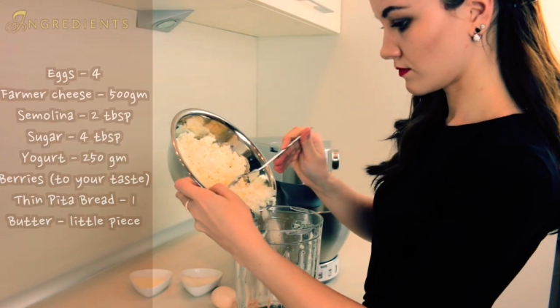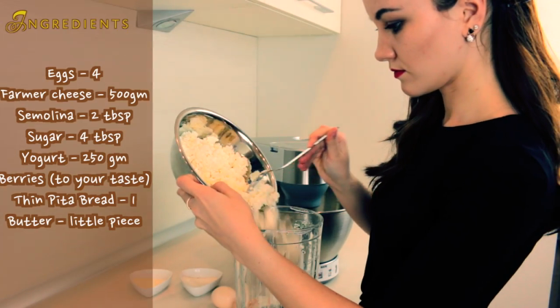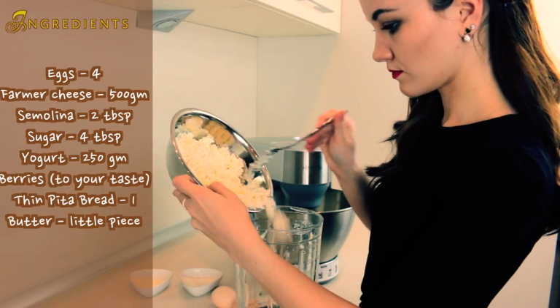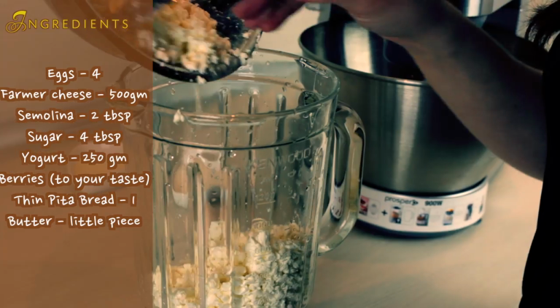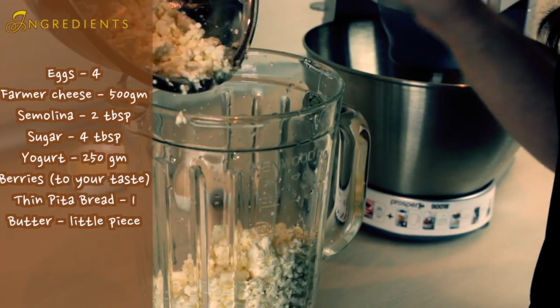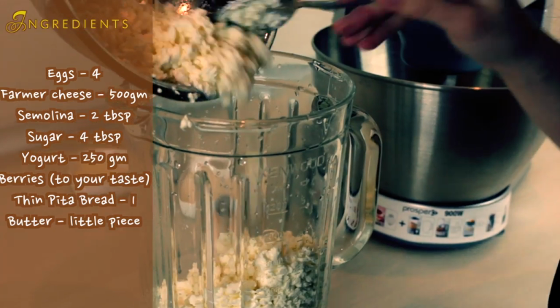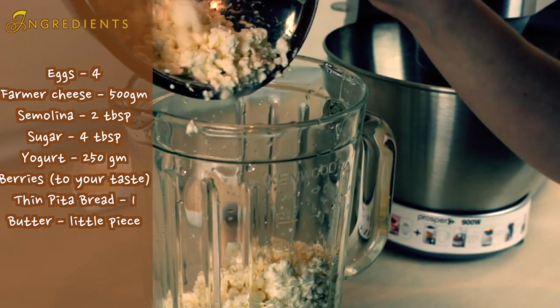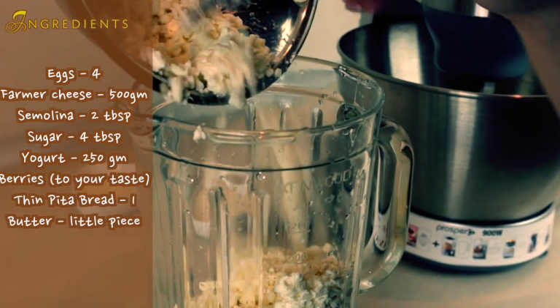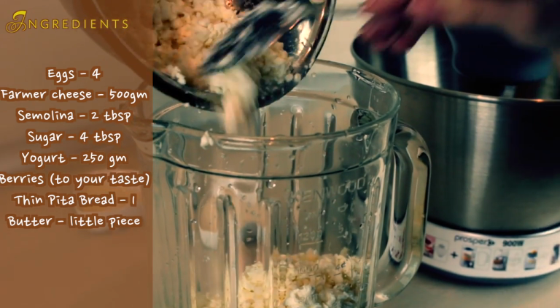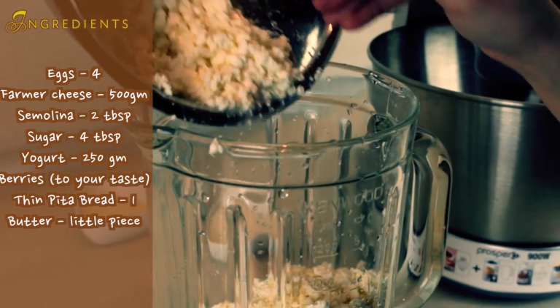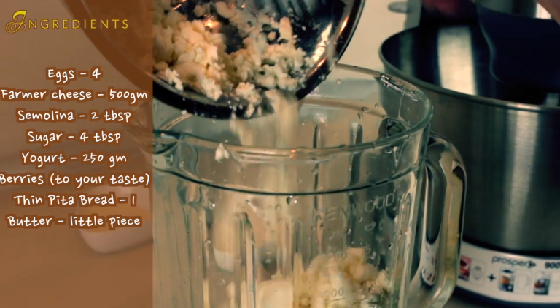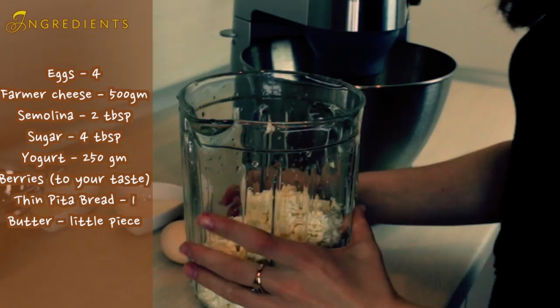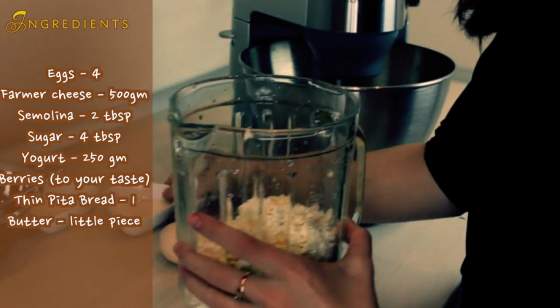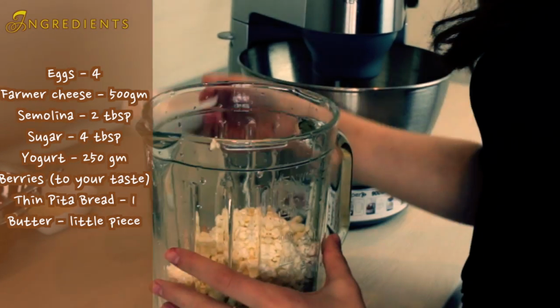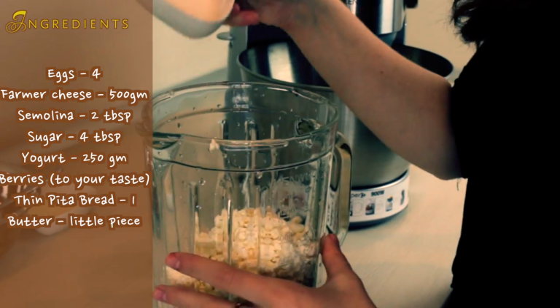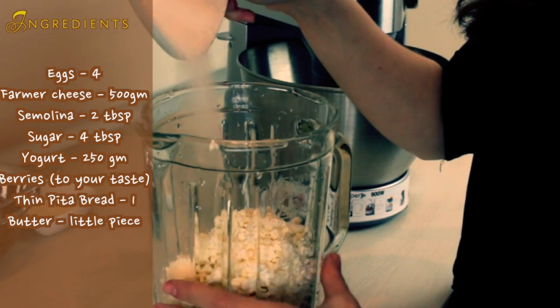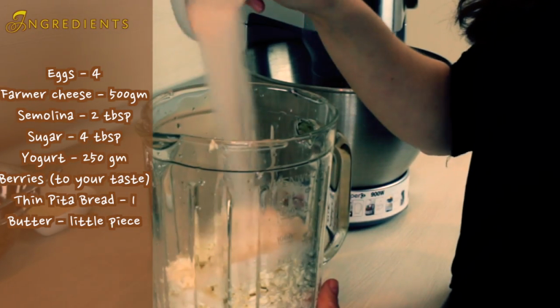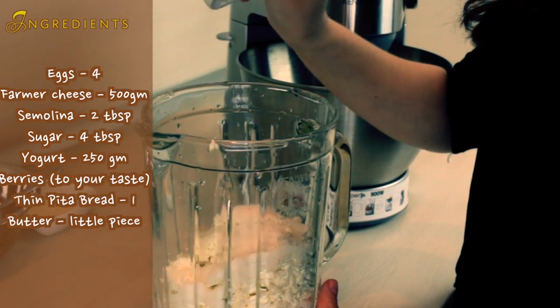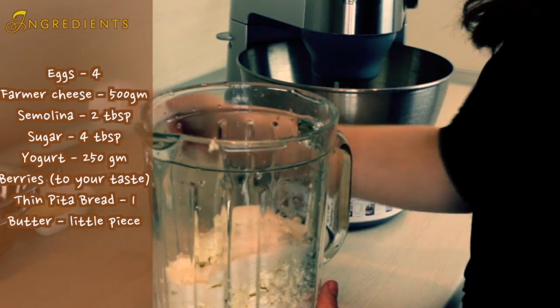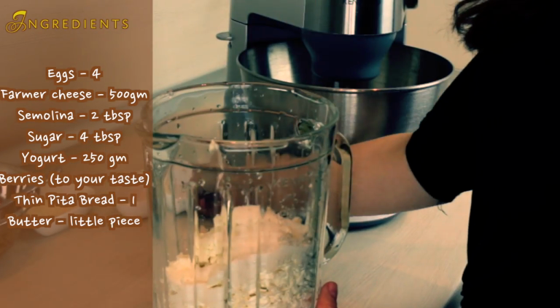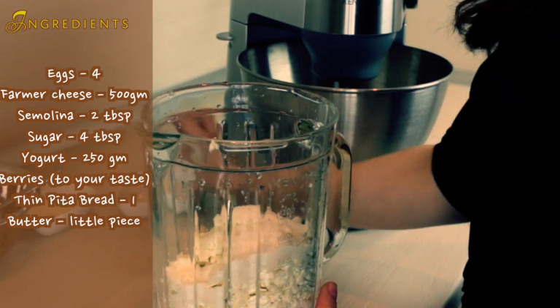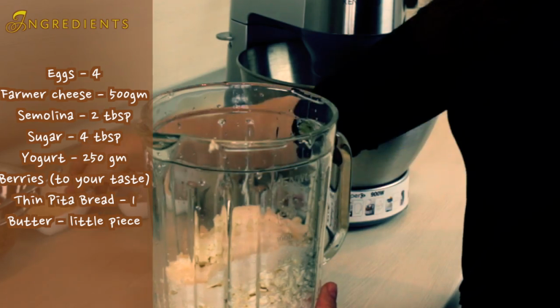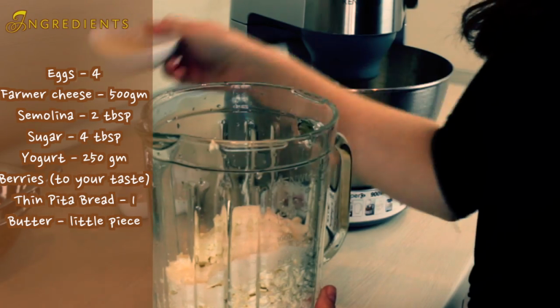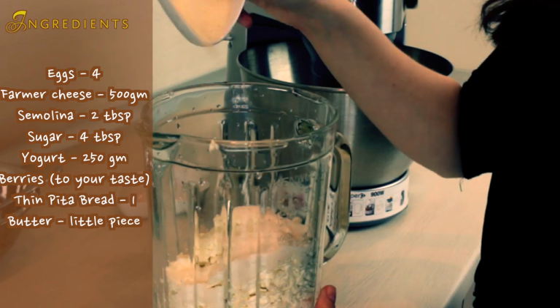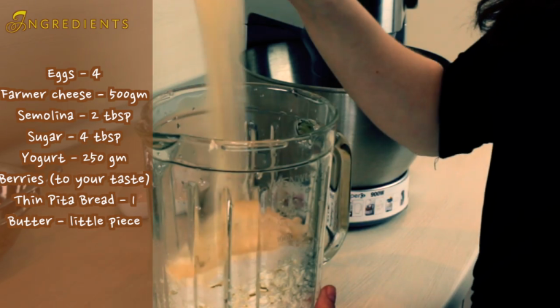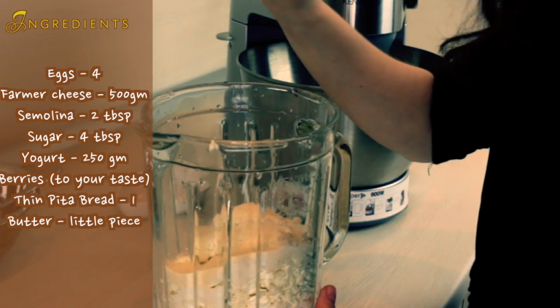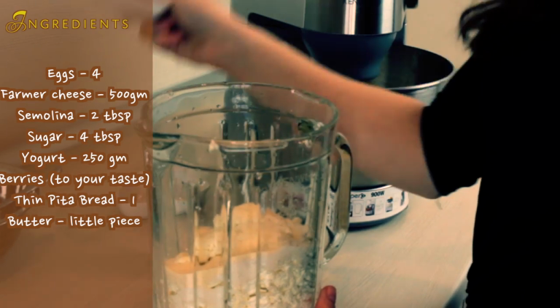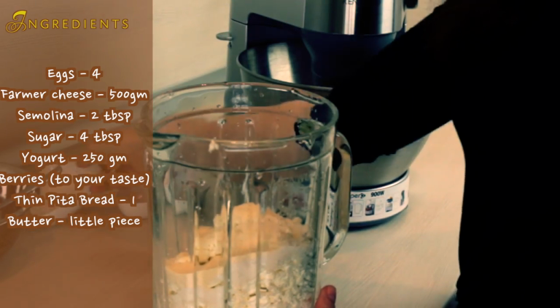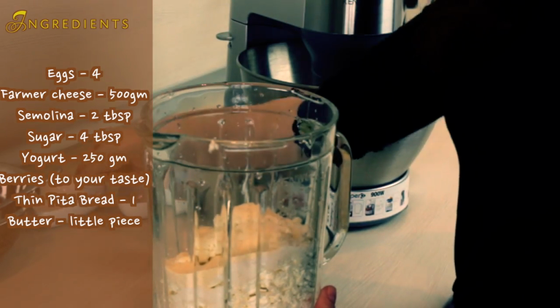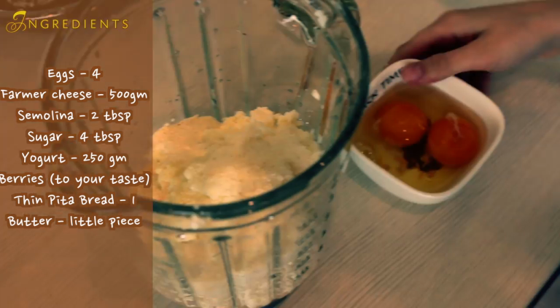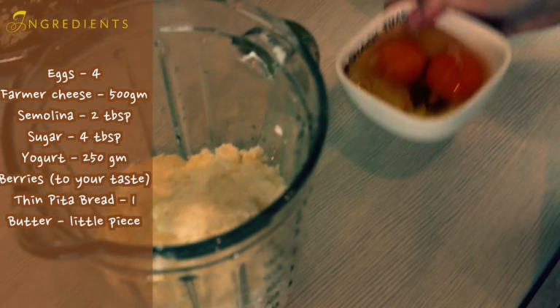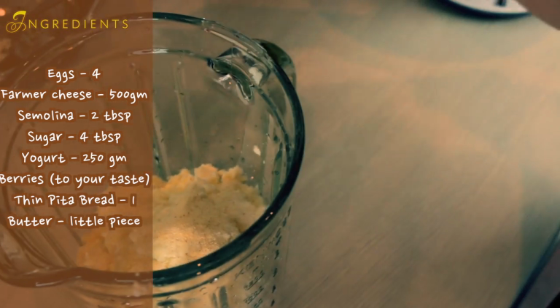First of all, we need to combine farmer cheese with semolina, 2 tablespoons of sugar, and 2 eggs. I want this cheese to get a creamier consistency, so I'm gonna blend it a little bit.